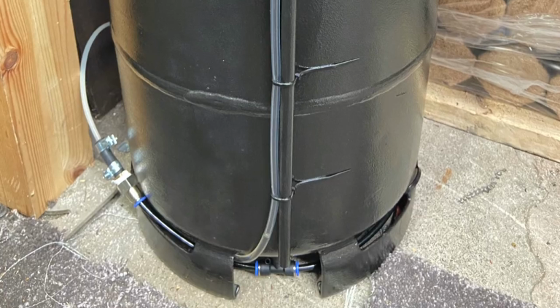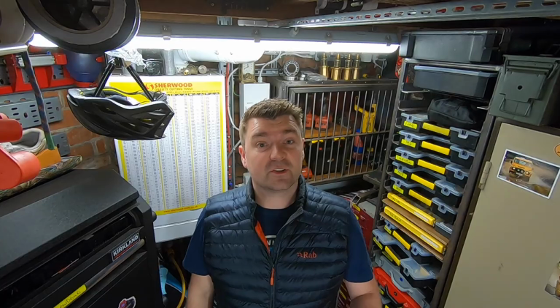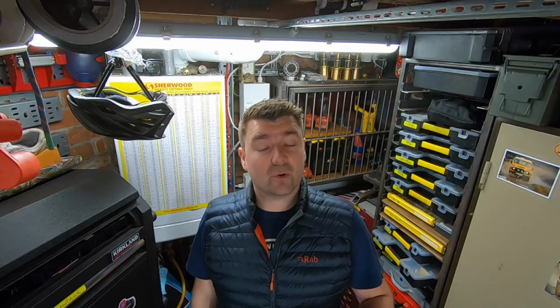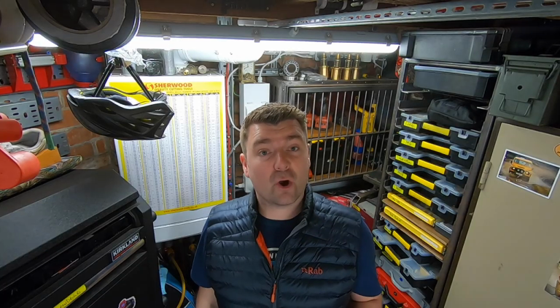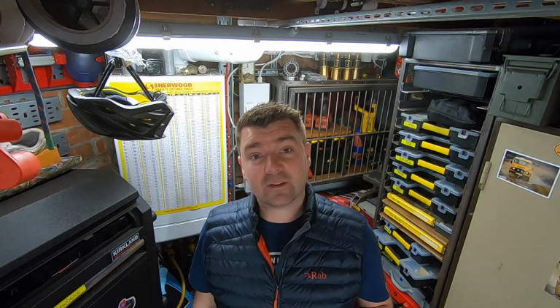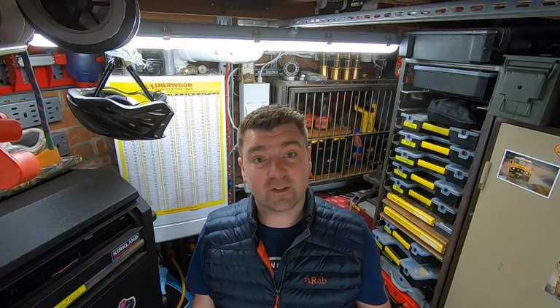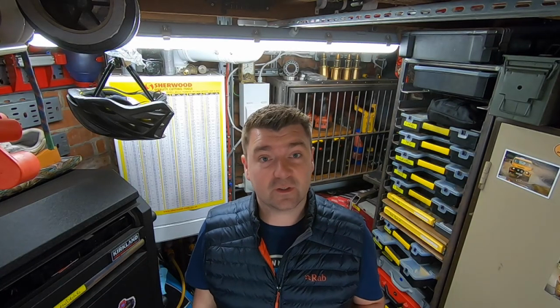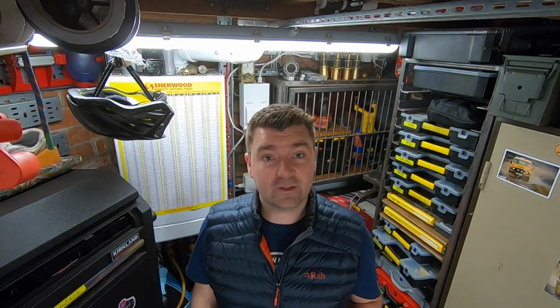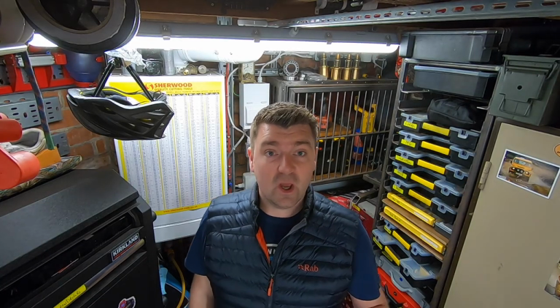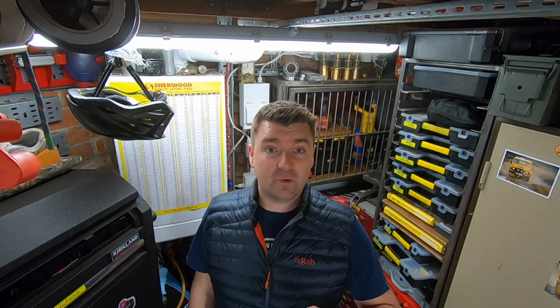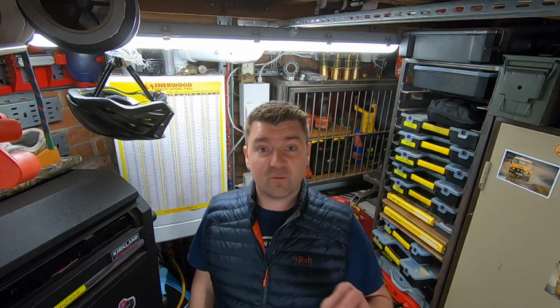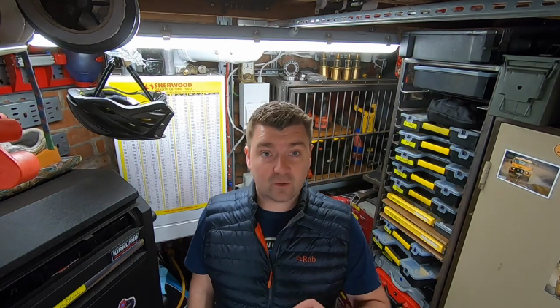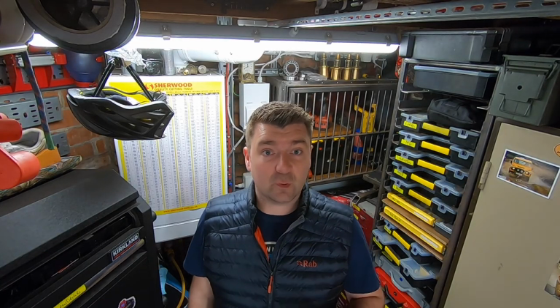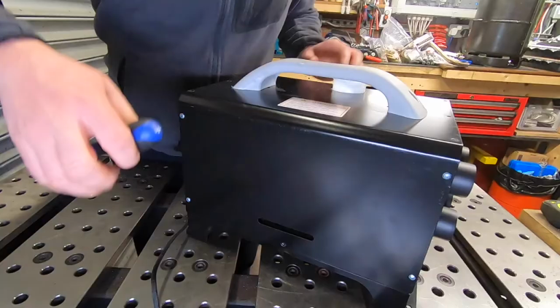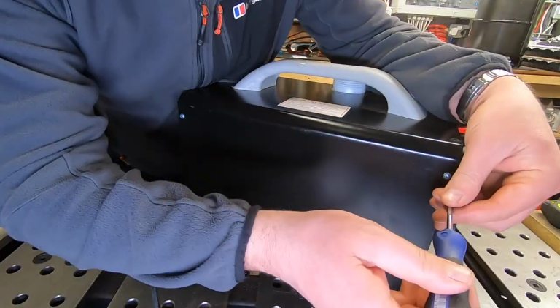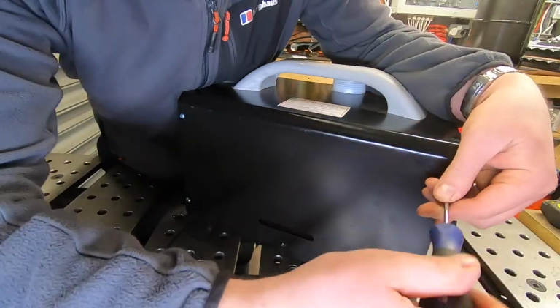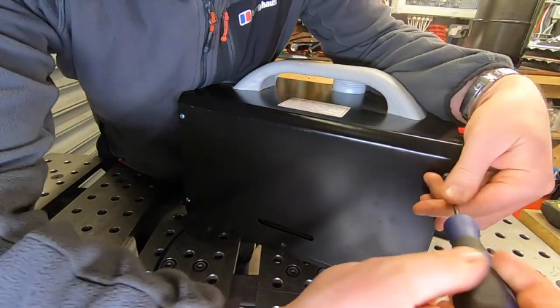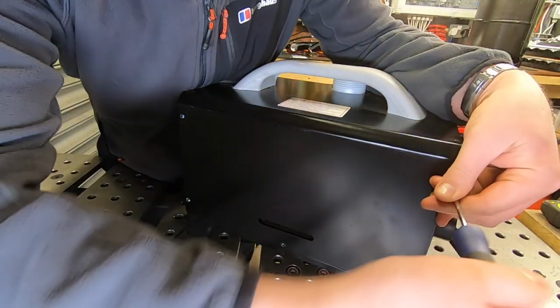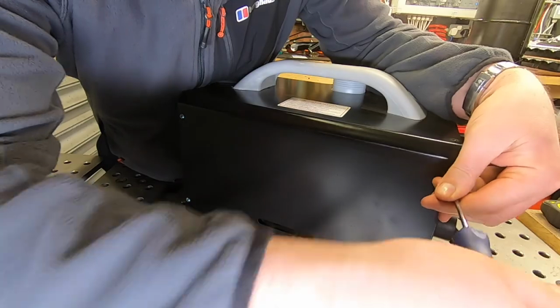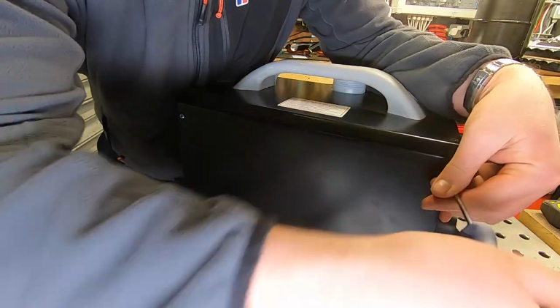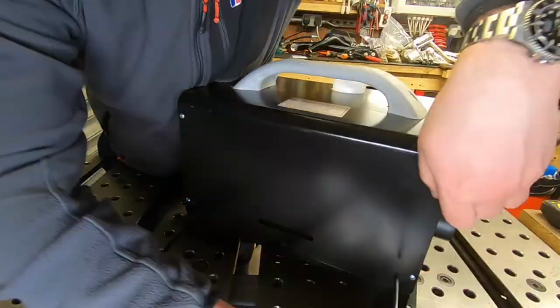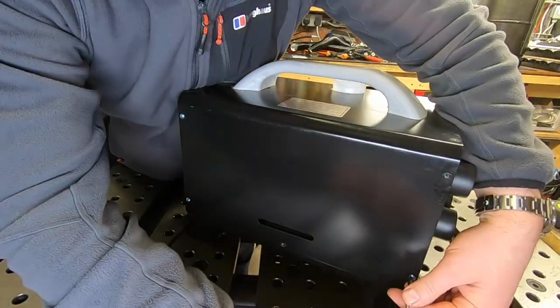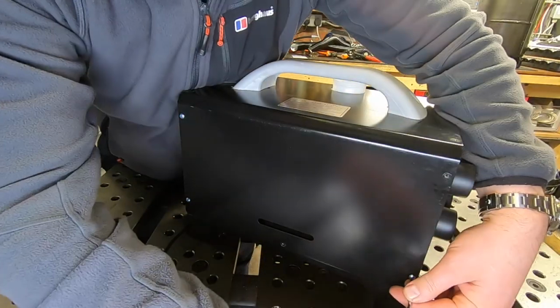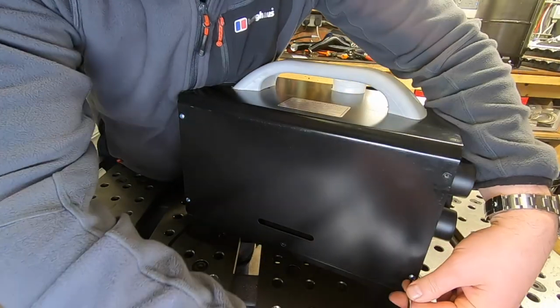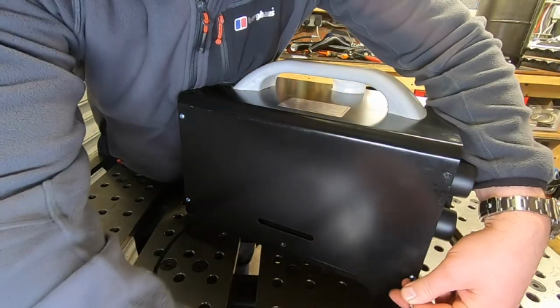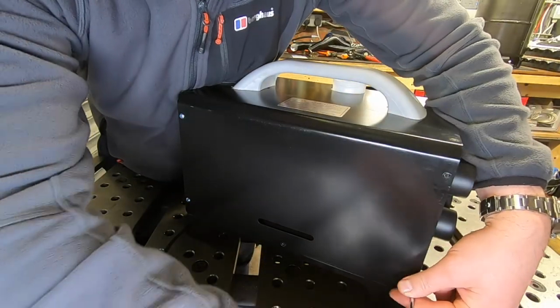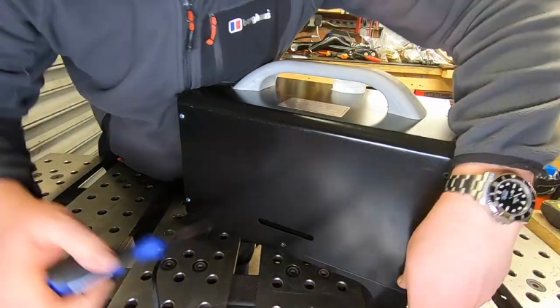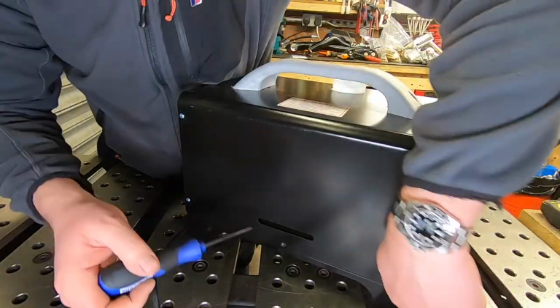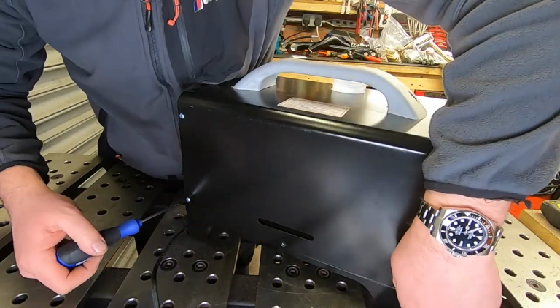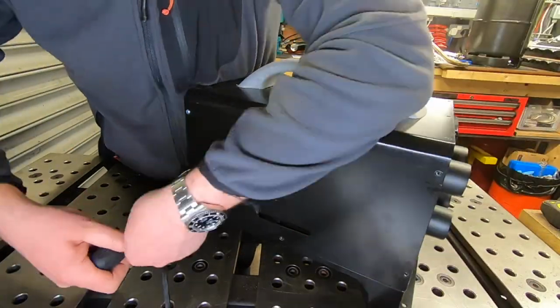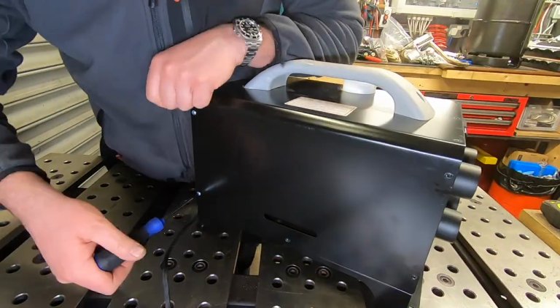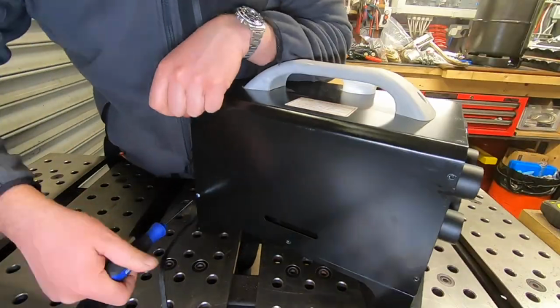Now we're going to go back to the diesel heater and reconfigure the fuel line so it takes fuel from our new tank and not the tank that's already there.